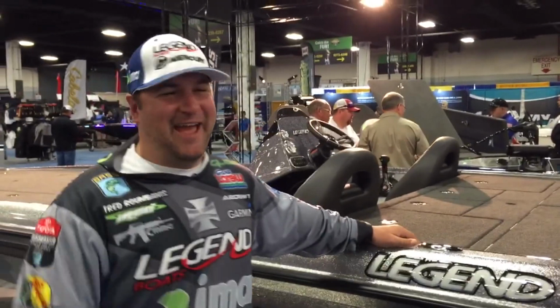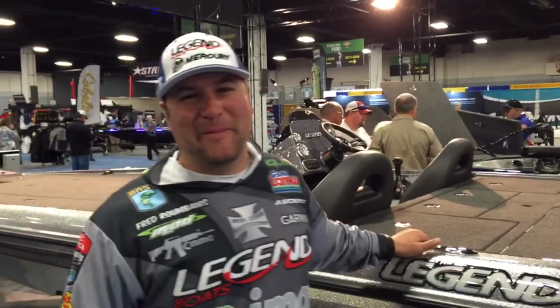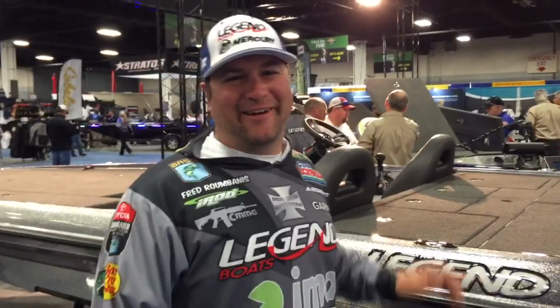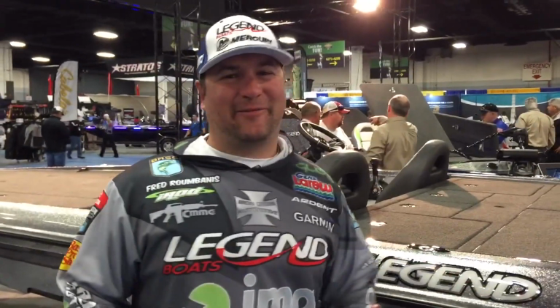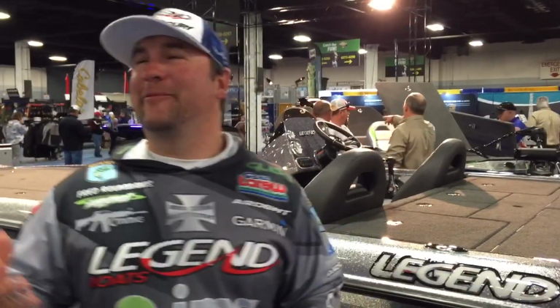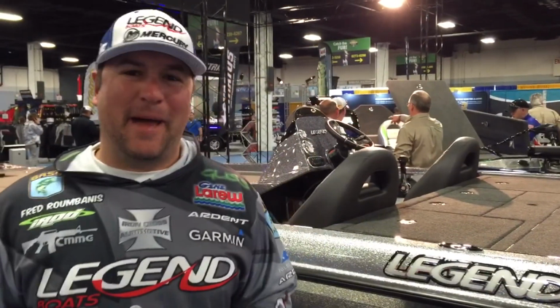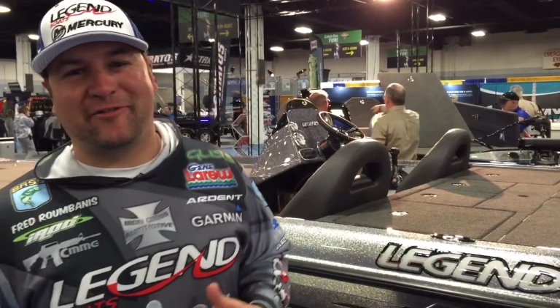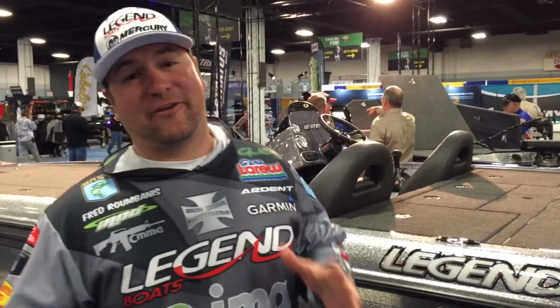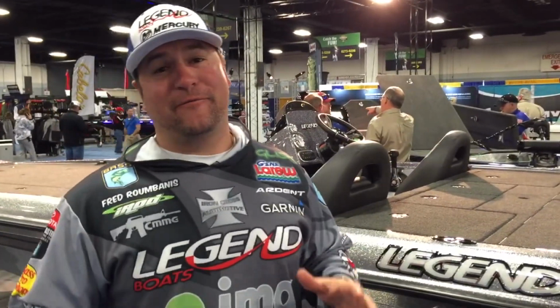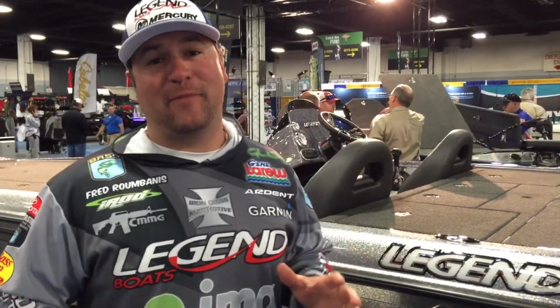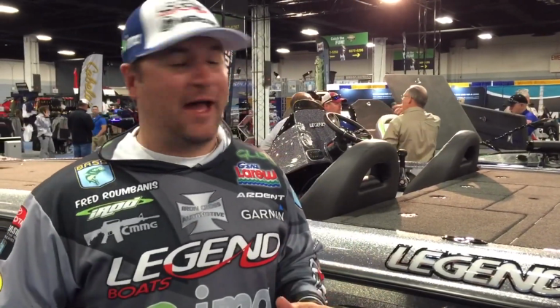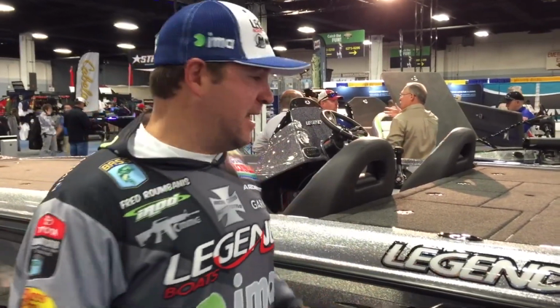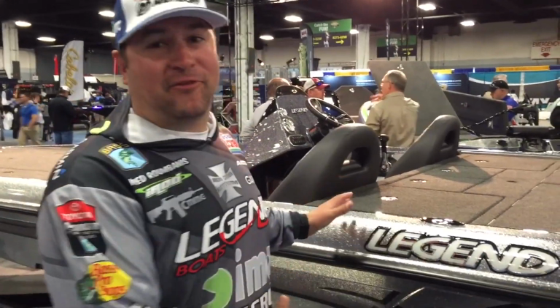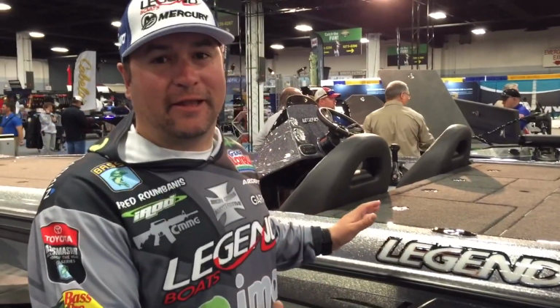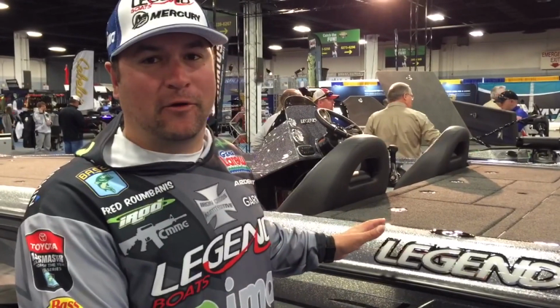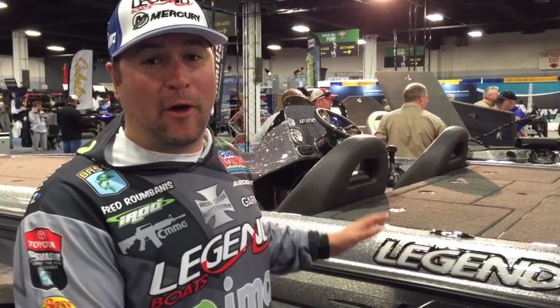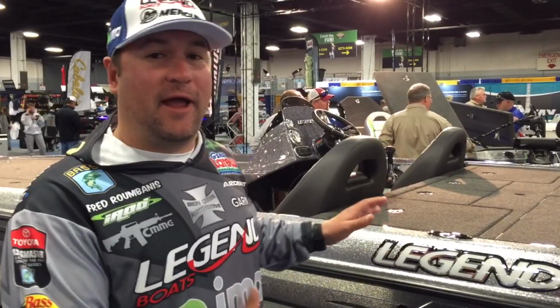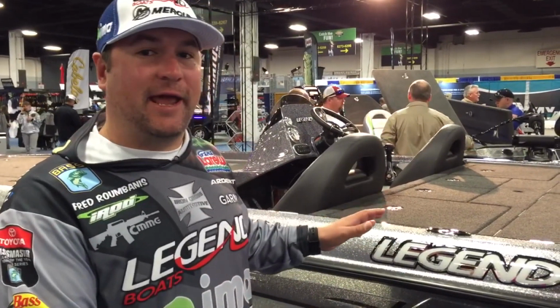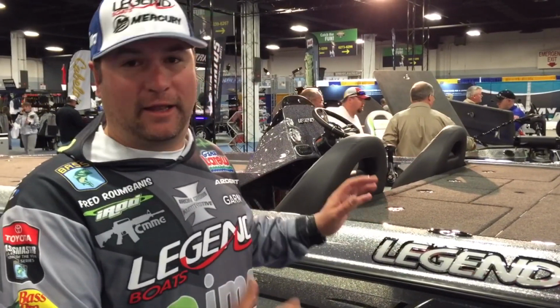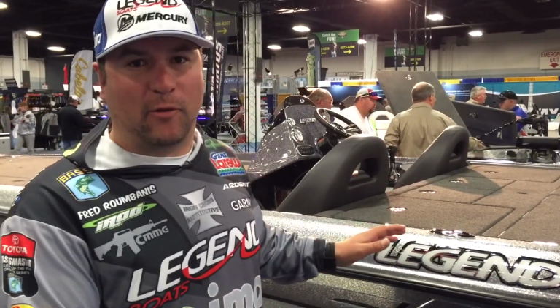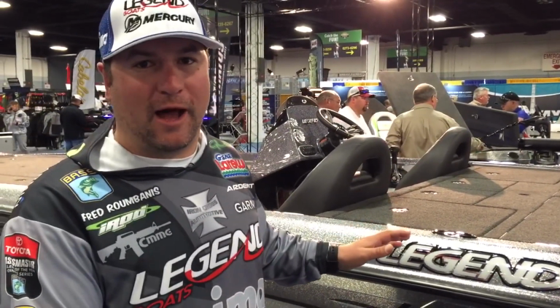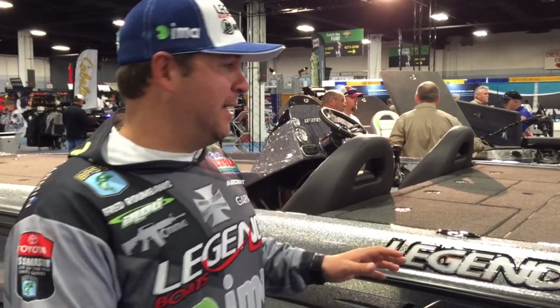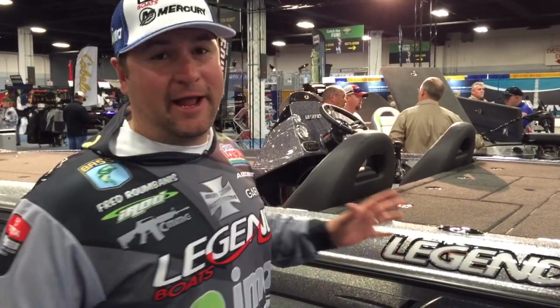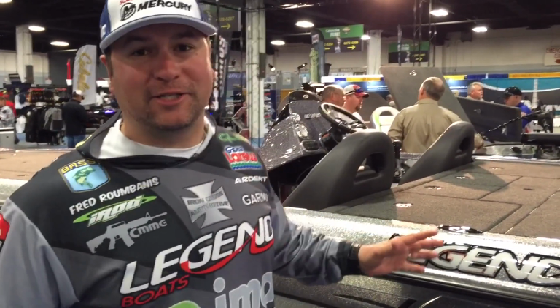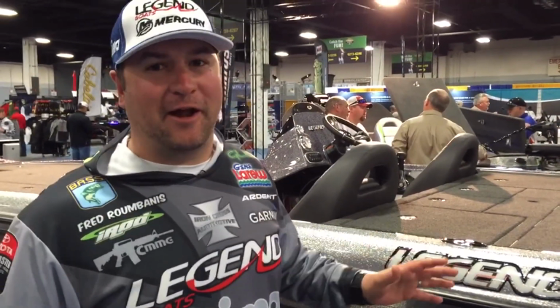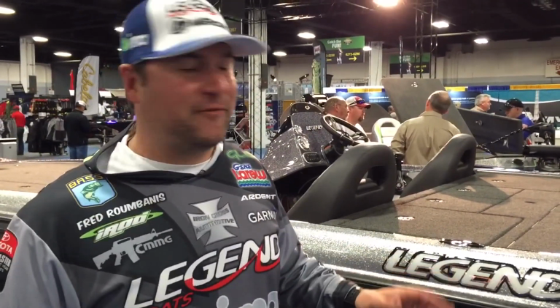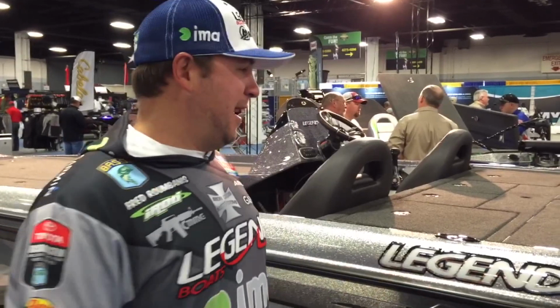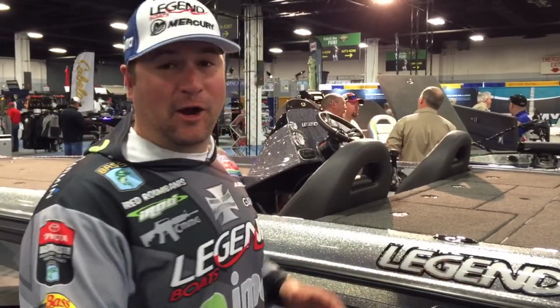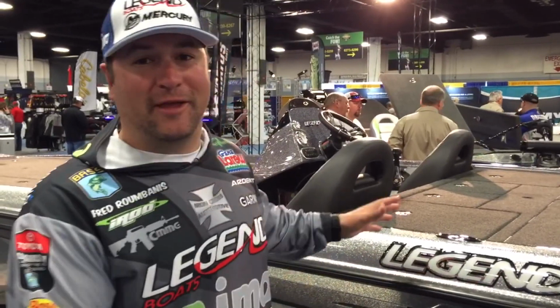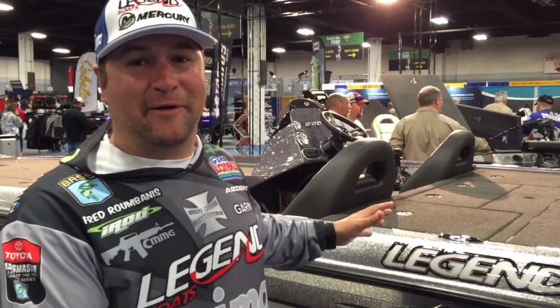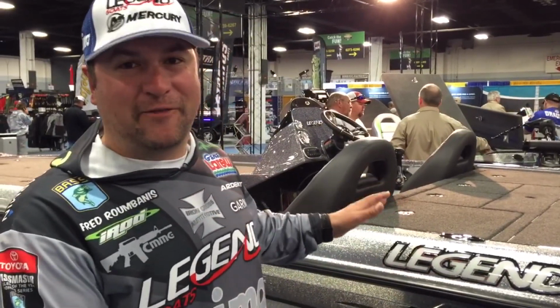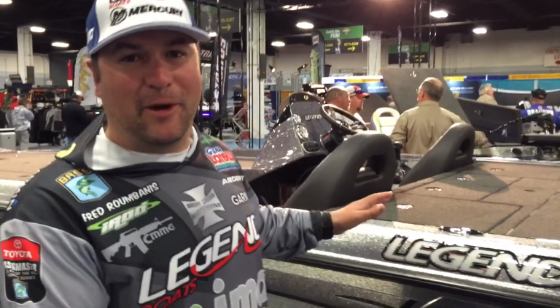Hey, Fred Roumbanis here, guys. We're at the Bassmaster Expo, Bassmaster Classic, and I'm sitting here at the Legend Boats booth. I'll be here every day at 11 to 12 o'clock, here to answer questions, sign autographs, and go over the entire V20 boat.